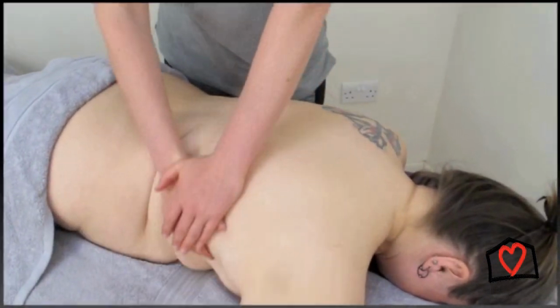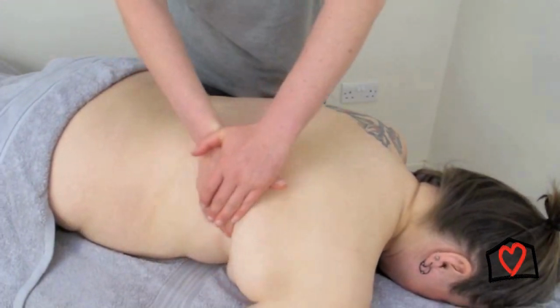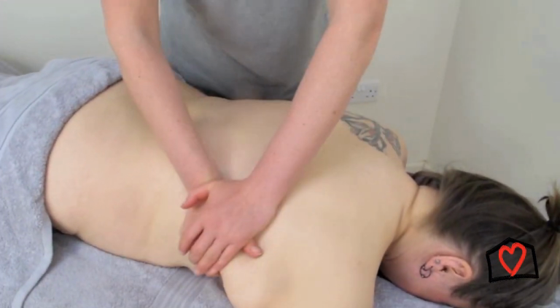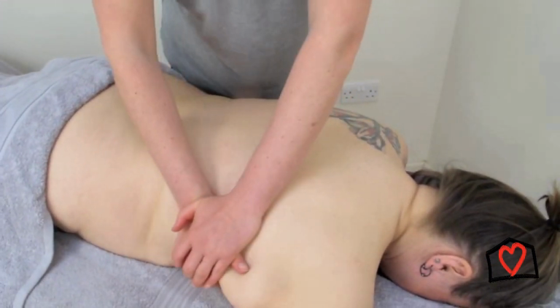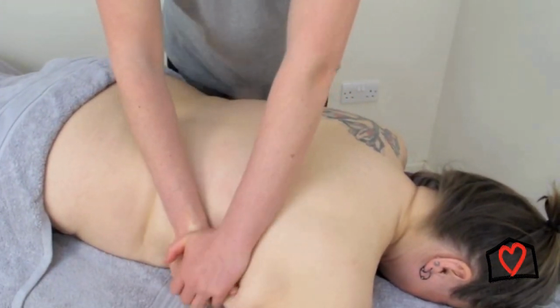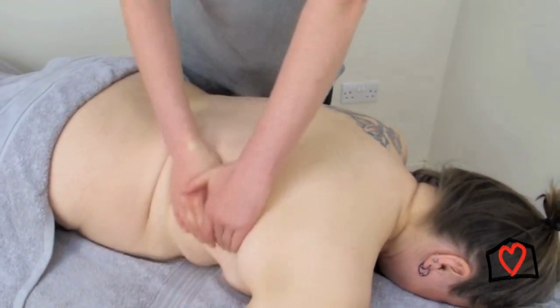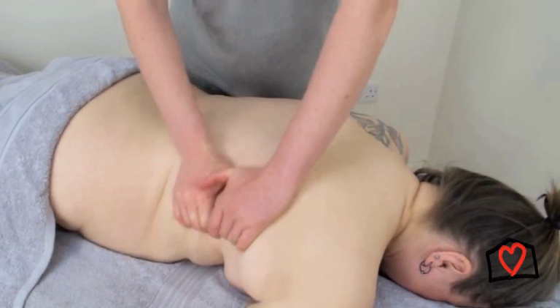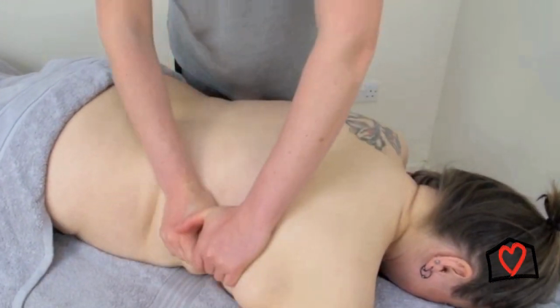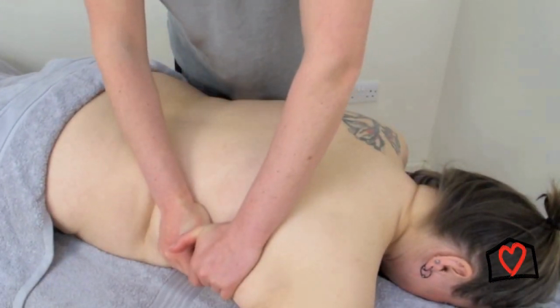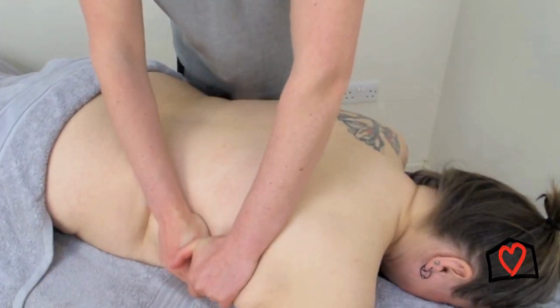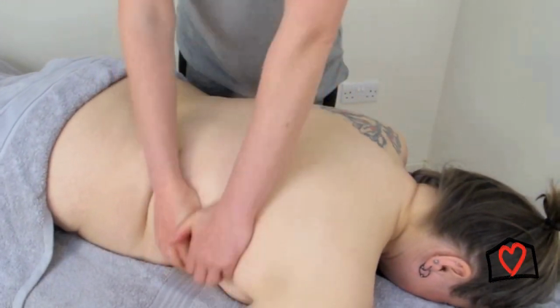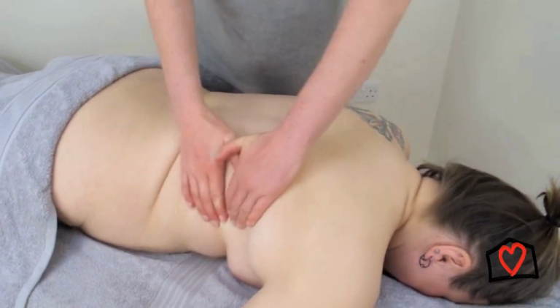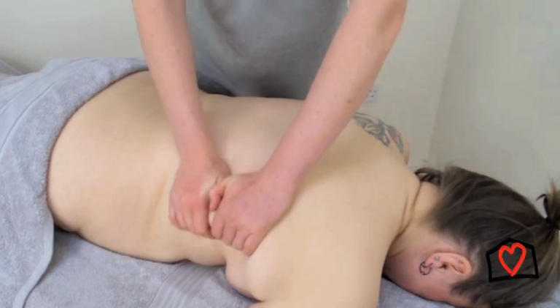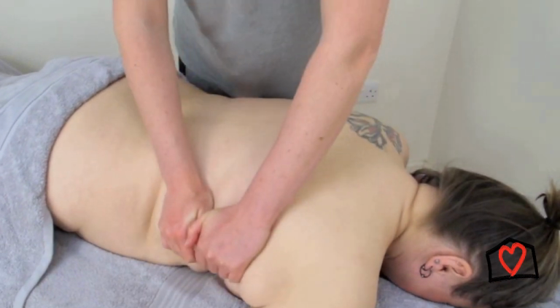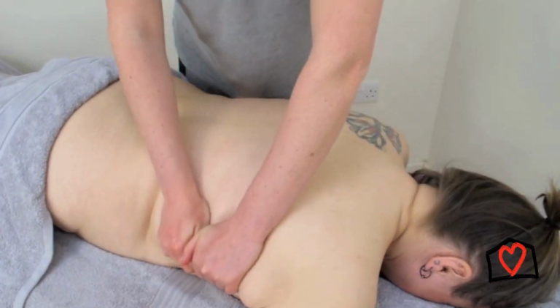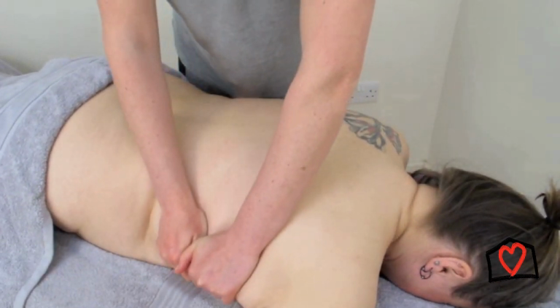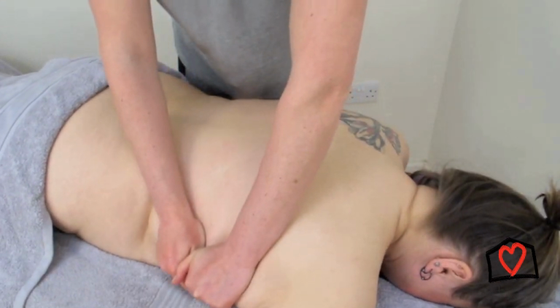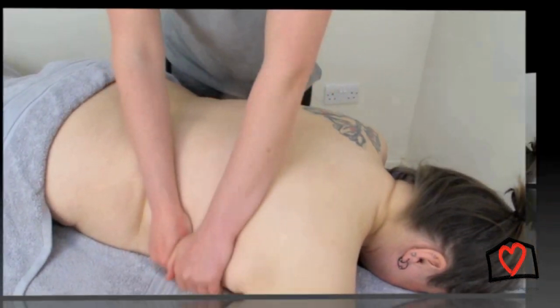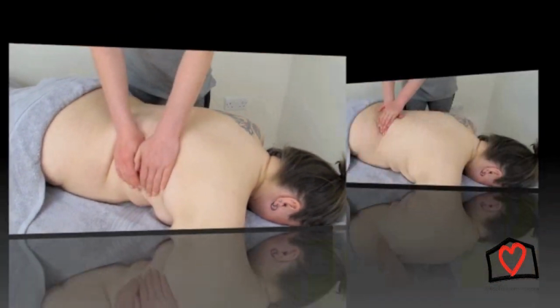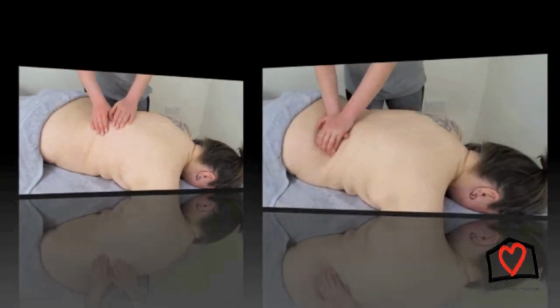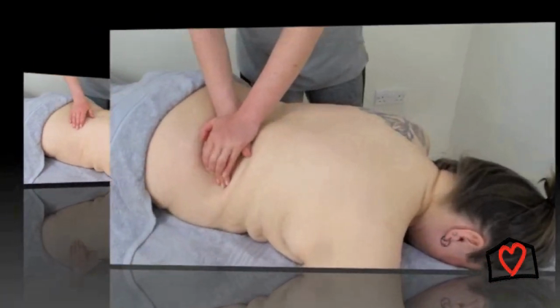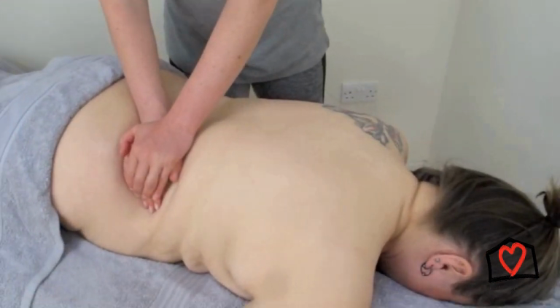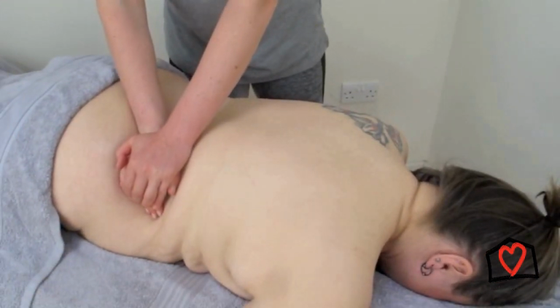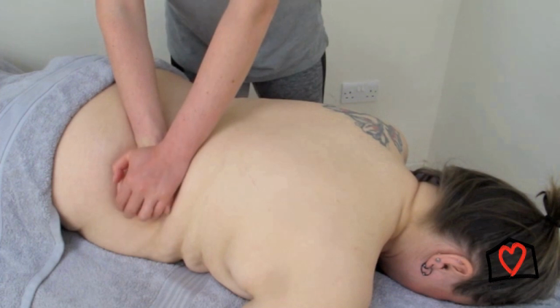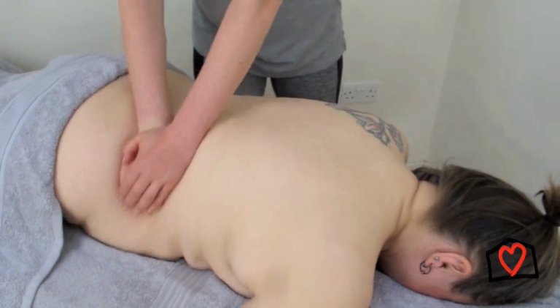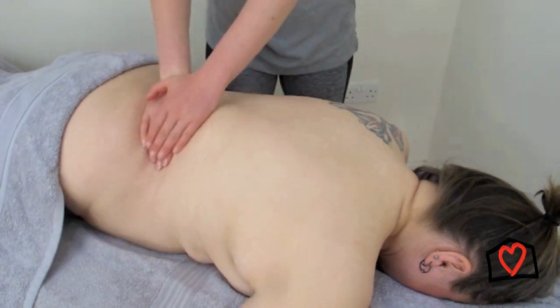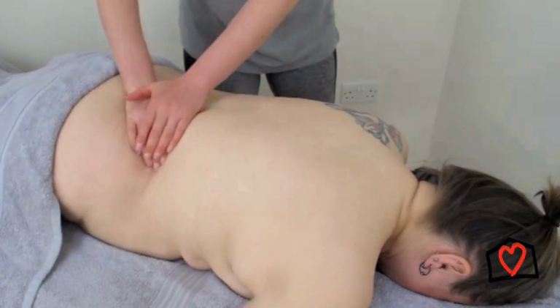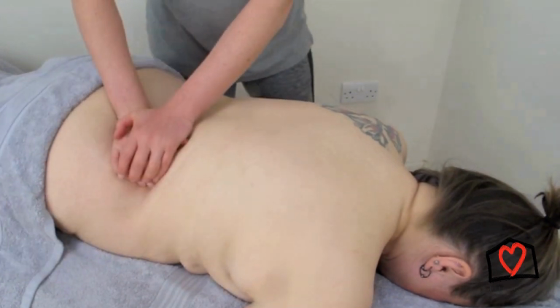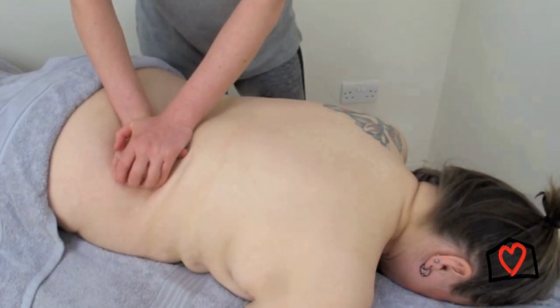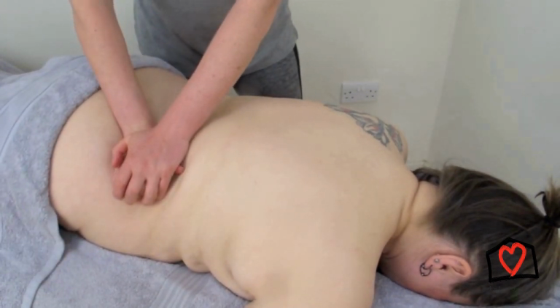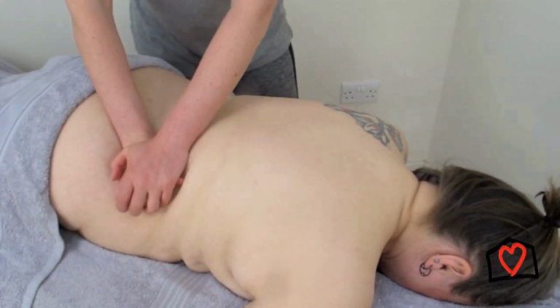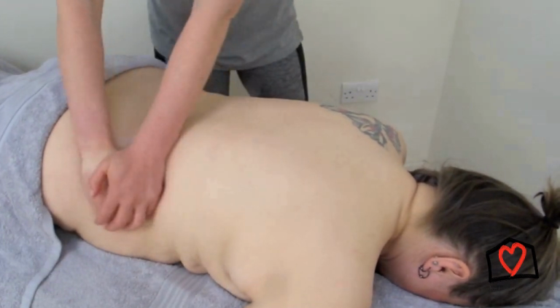Basically what you're doing is using your fingers to pick up the tissue initially, and then the pad and heel of the hand to squash those tissues between your fingers and the pads of your hand. There are slight variations on it depending where you're working.